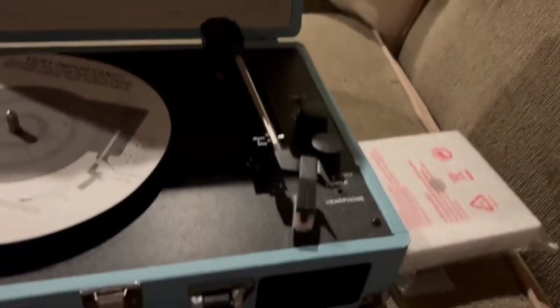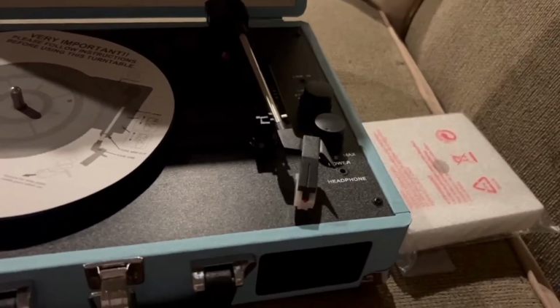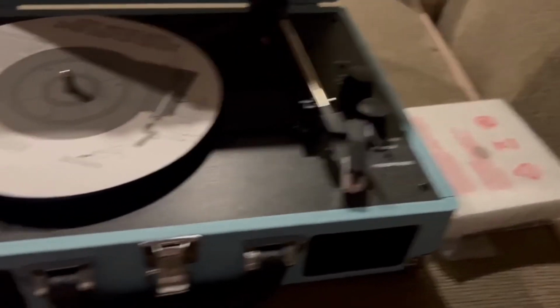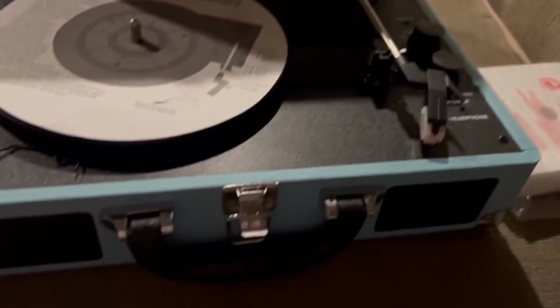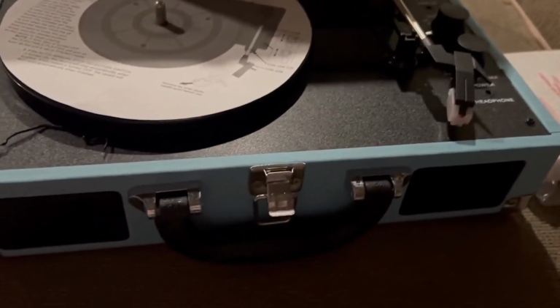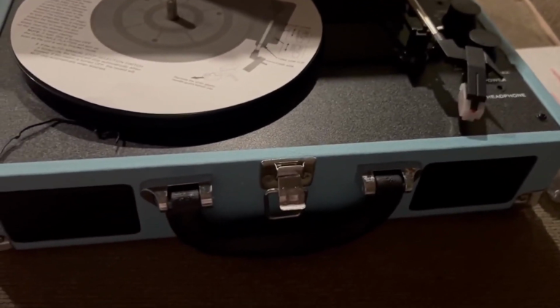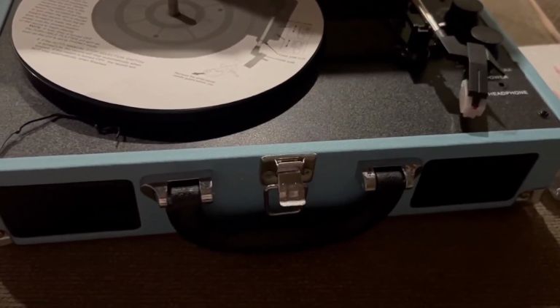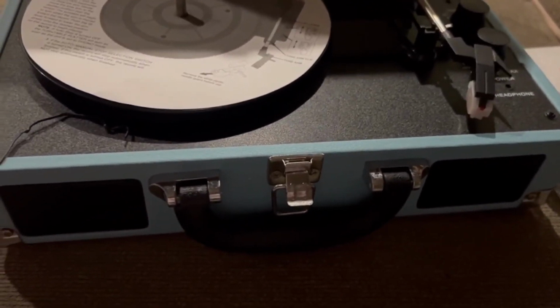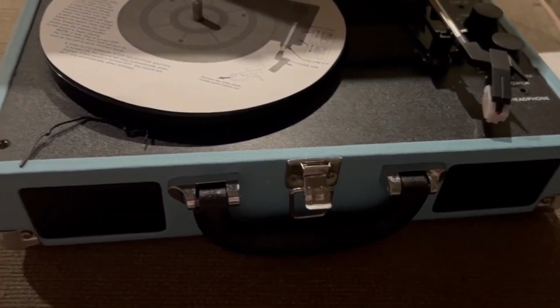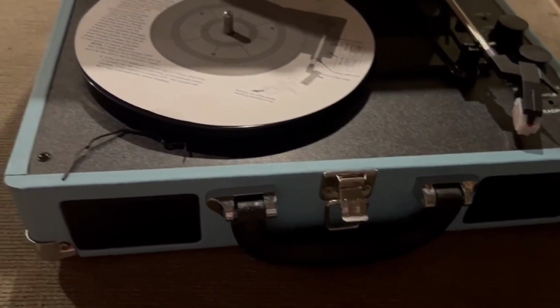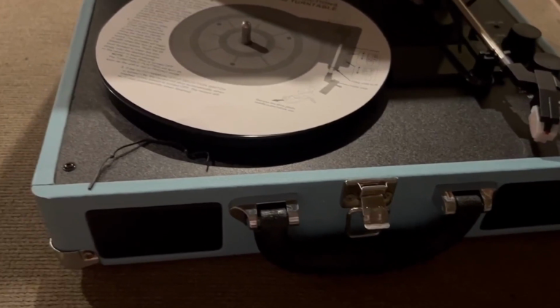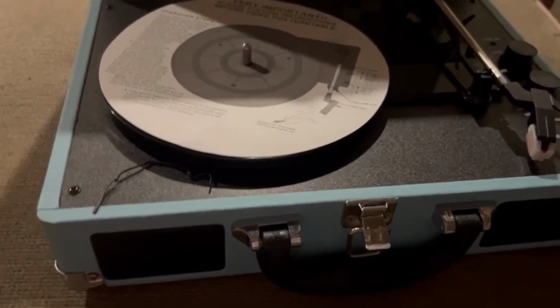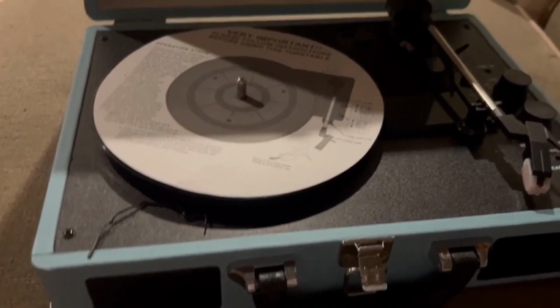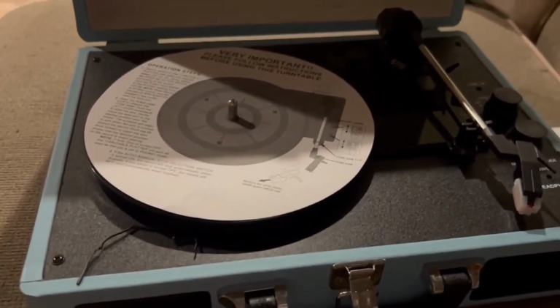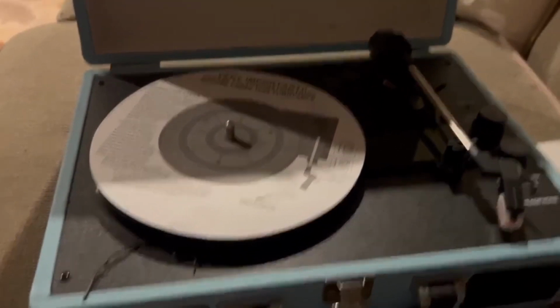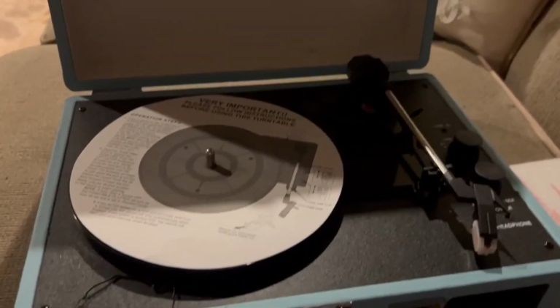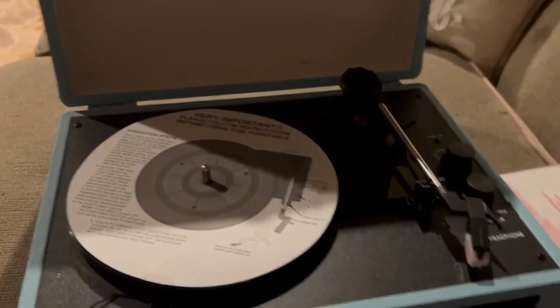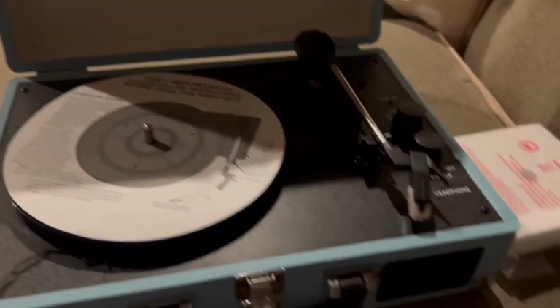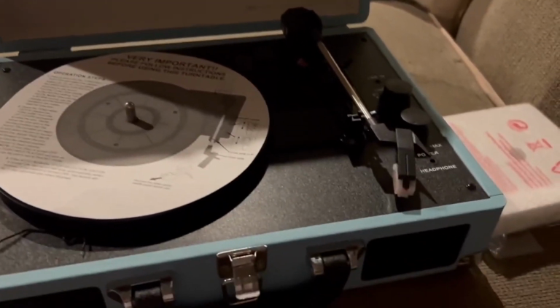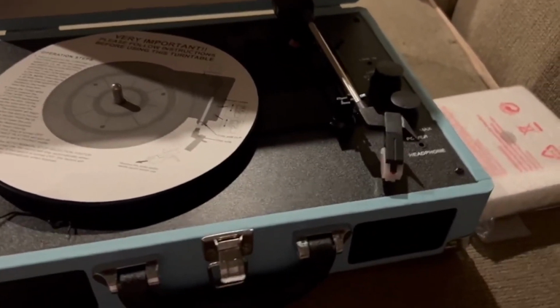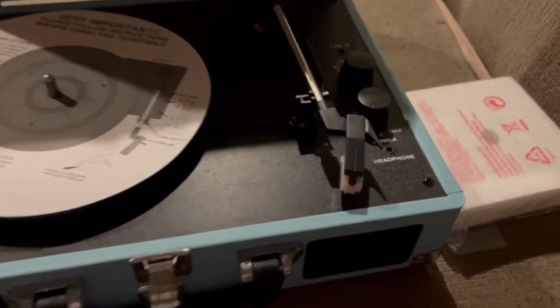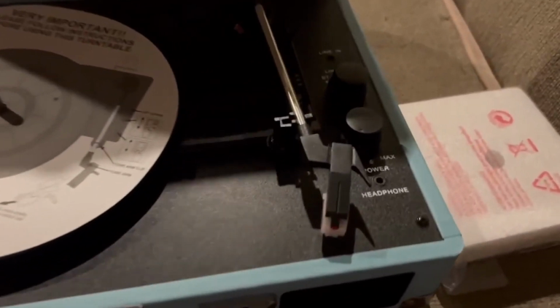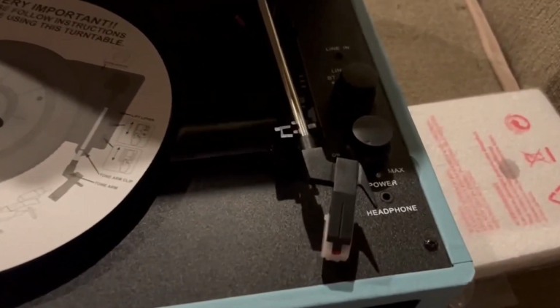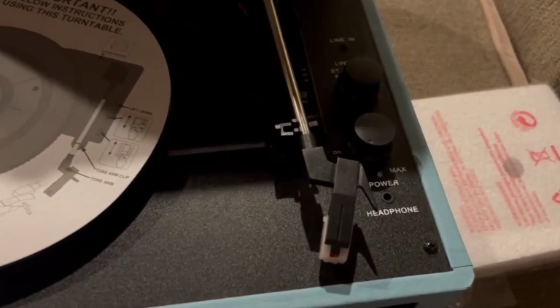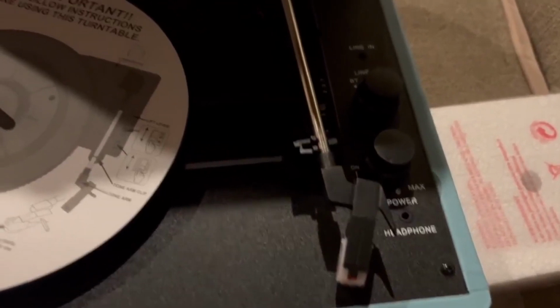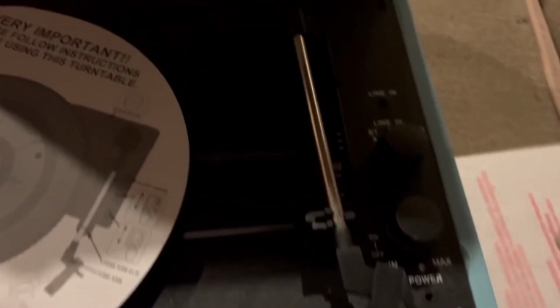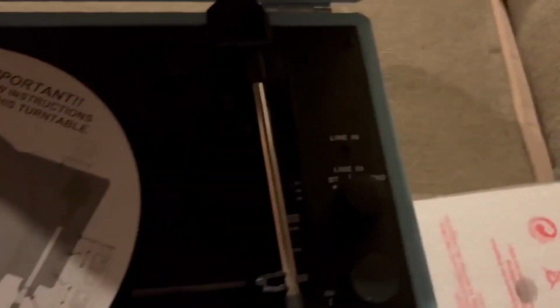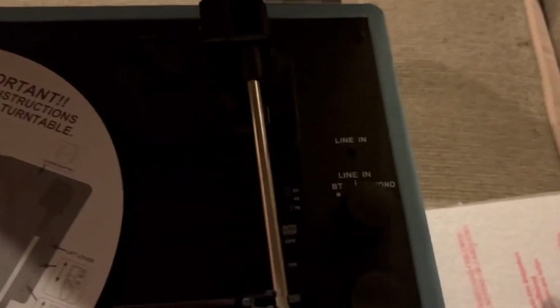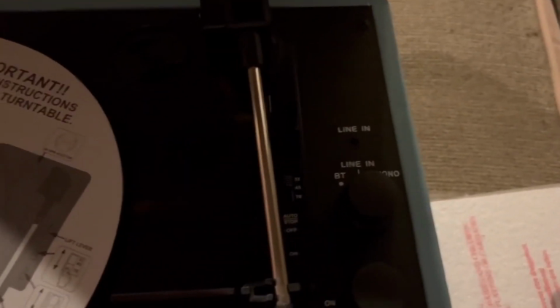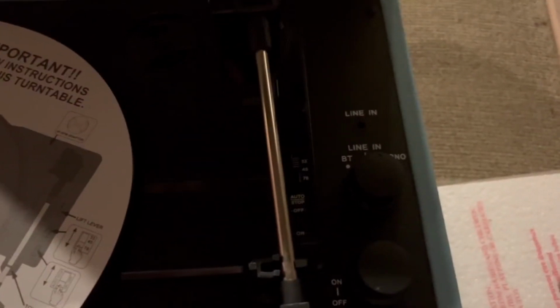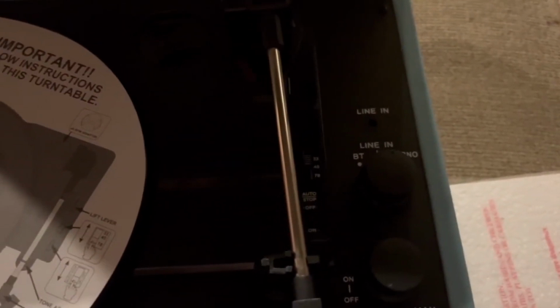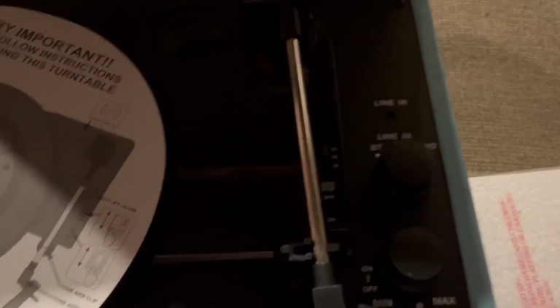It takes both 33 as well as 45 sized records, and it works great. The tonearm is super solid, and the sound is just impeccable. The highs and the mids are just super crisp and clear. The bass is absolutely solid, and the sound is just awesome.